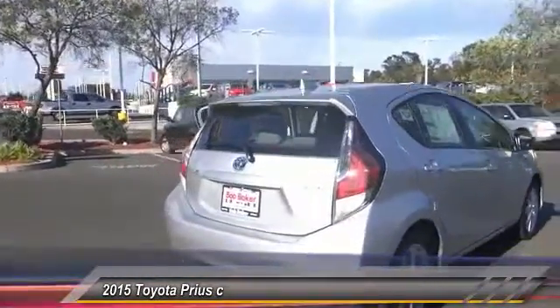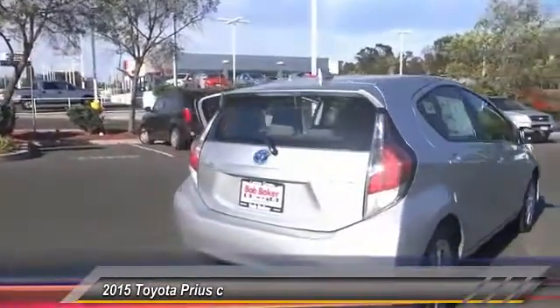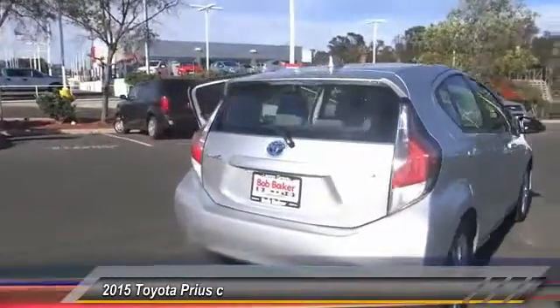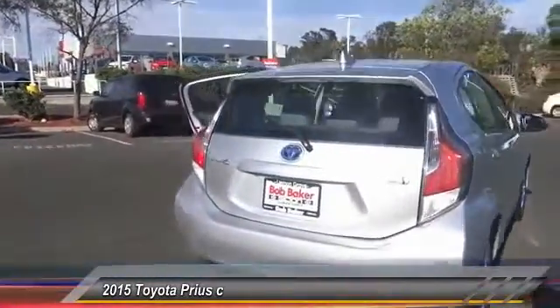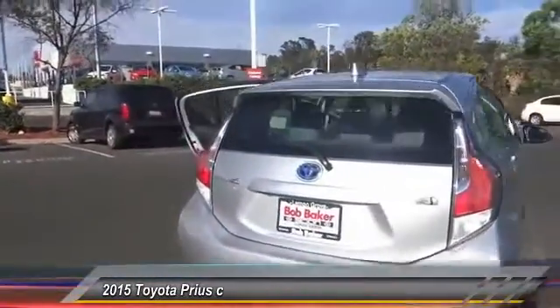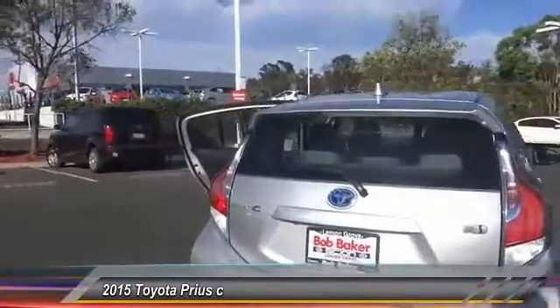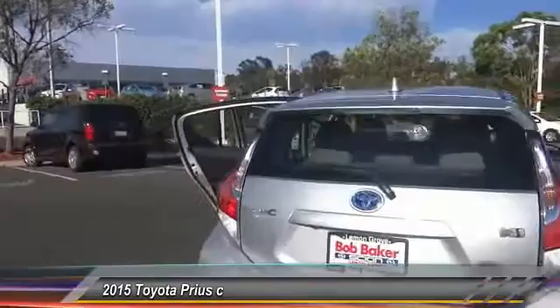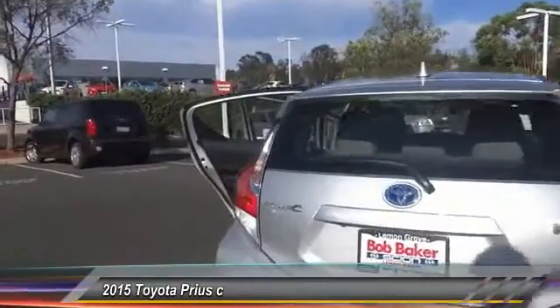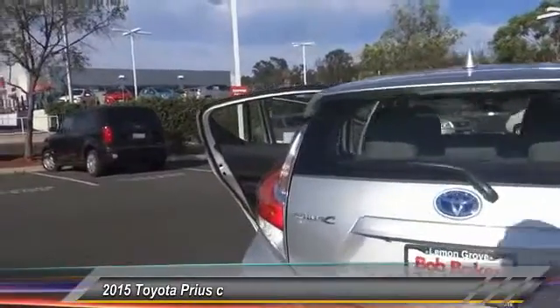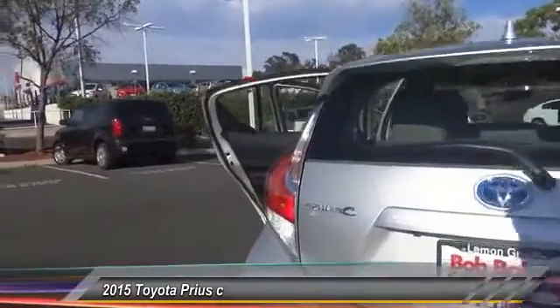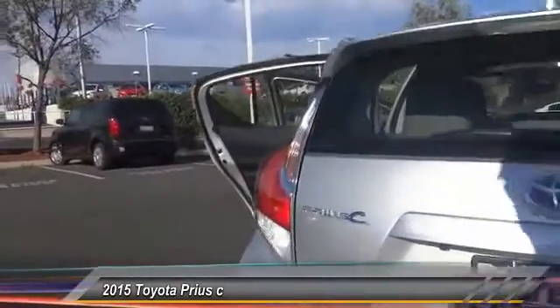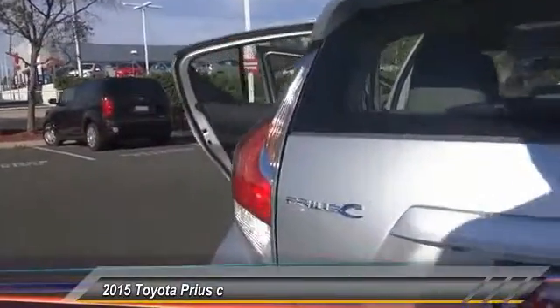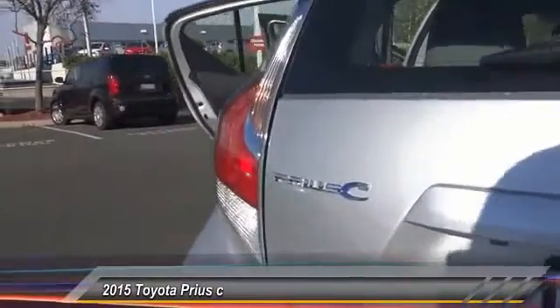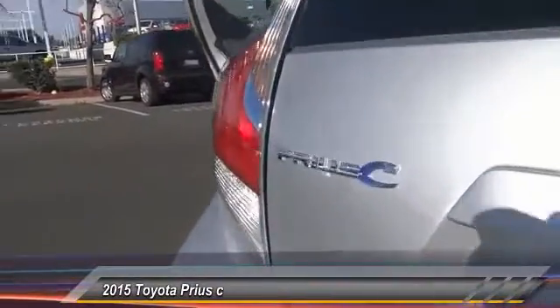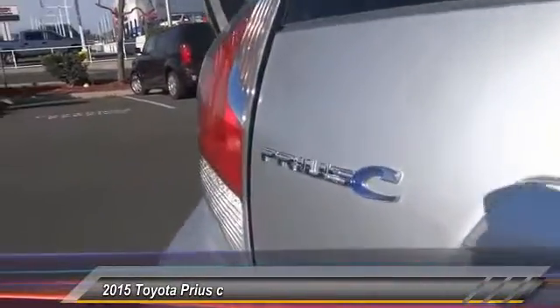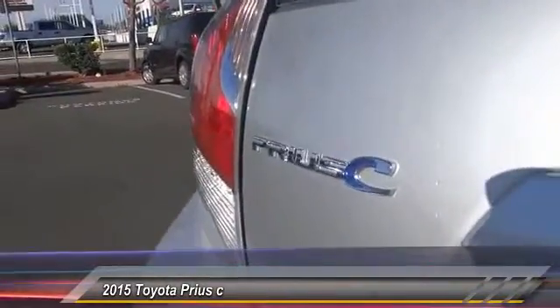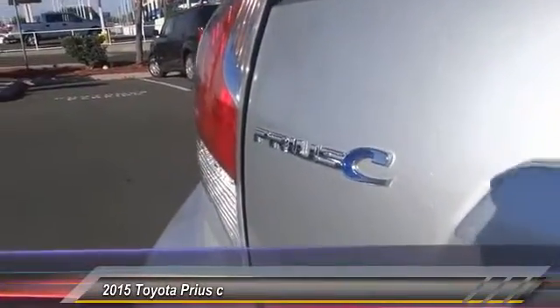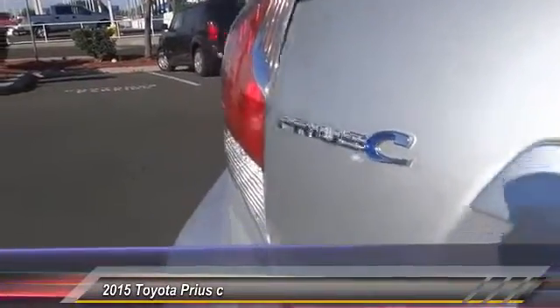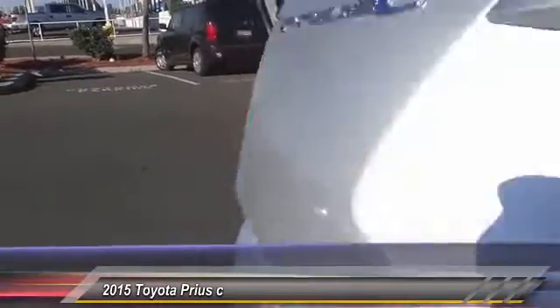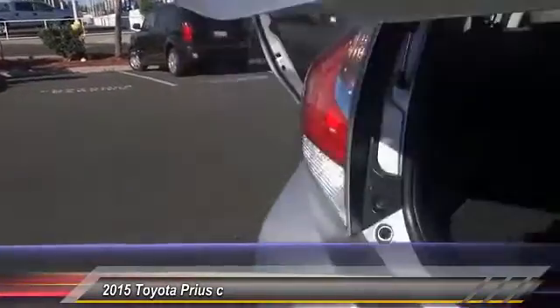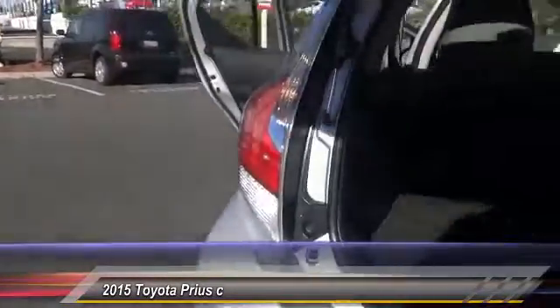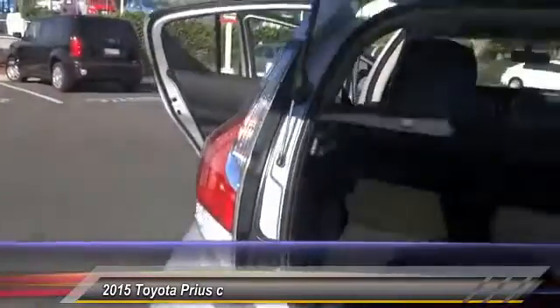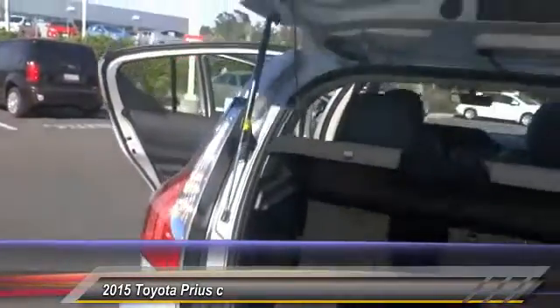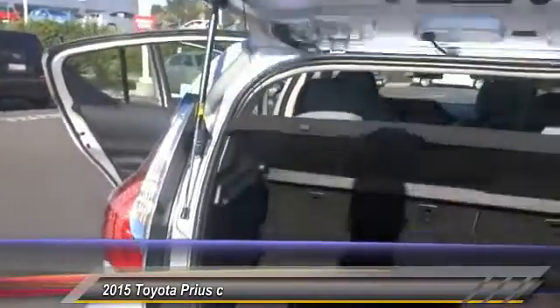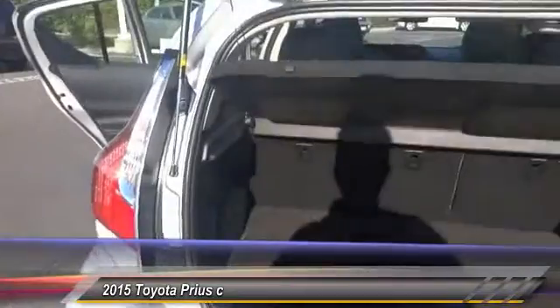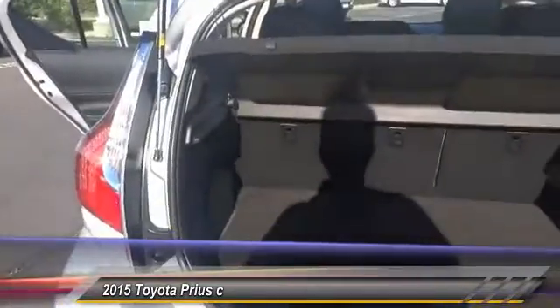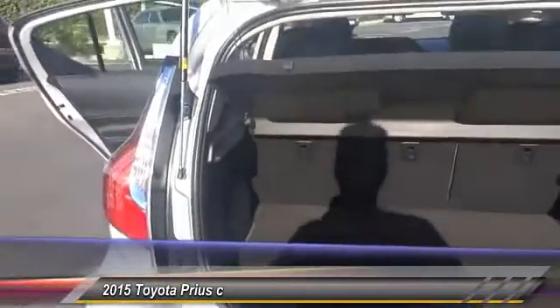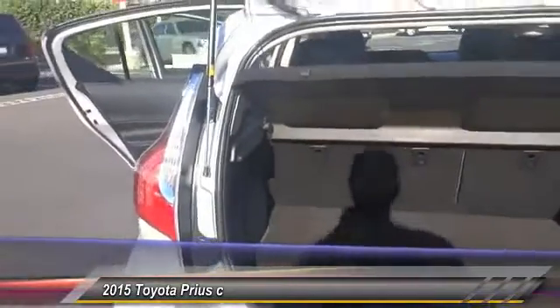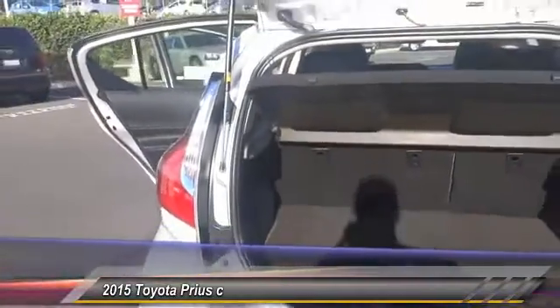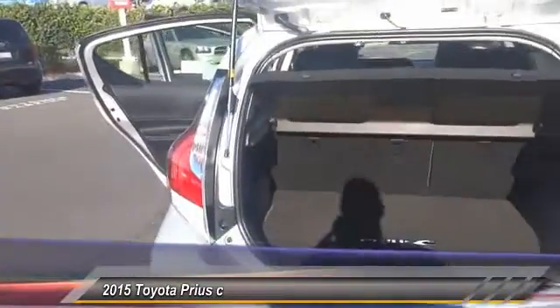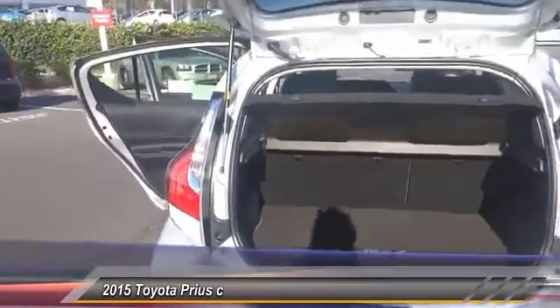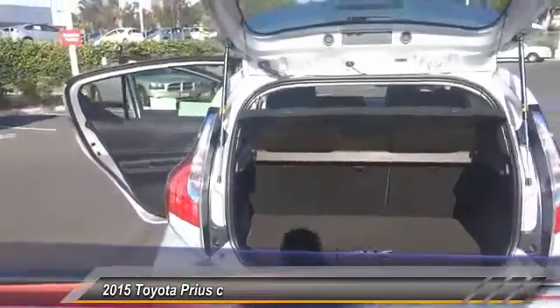One reason for its EPA estimated combined 50 miles per gallon rating, and is priced below $30,000. This vehicle has less than 100 miles.